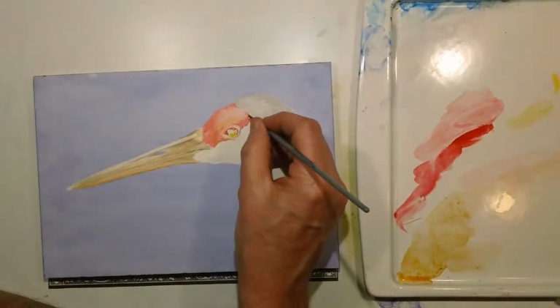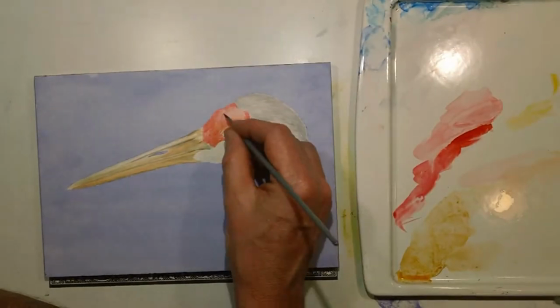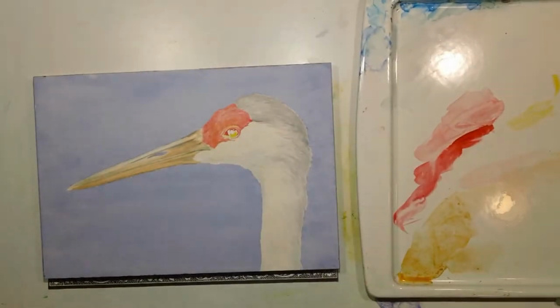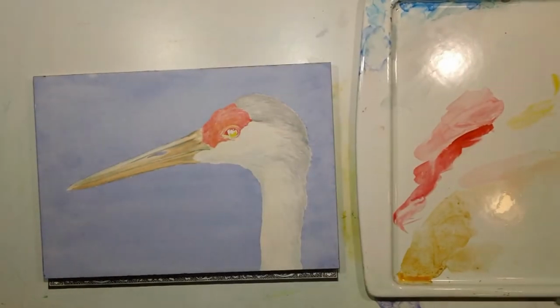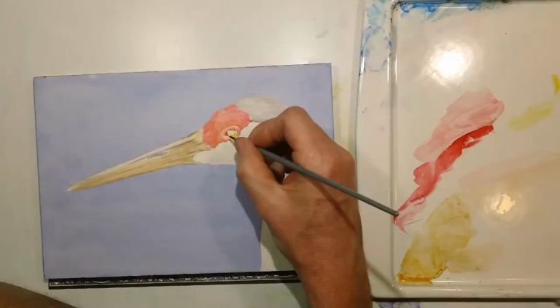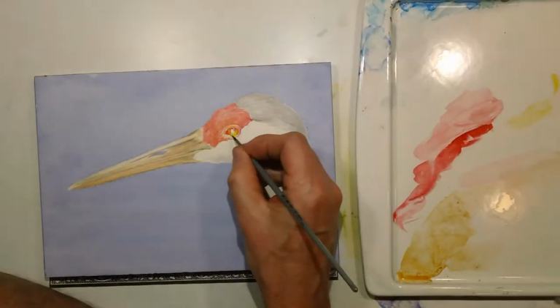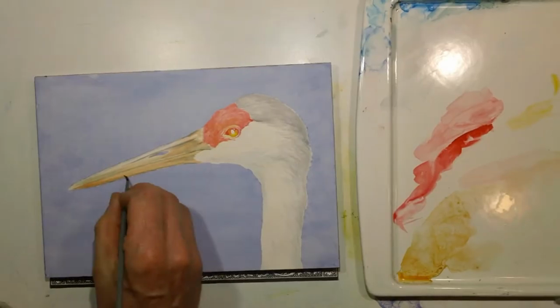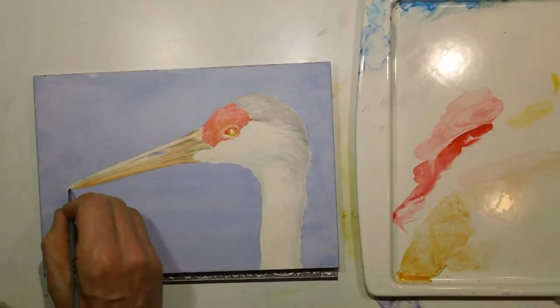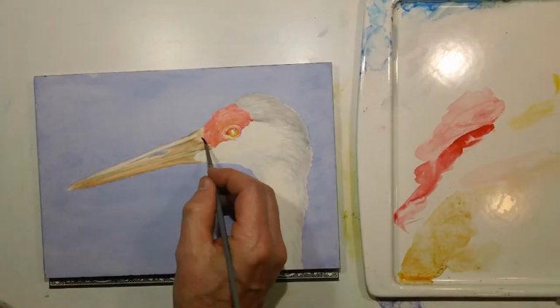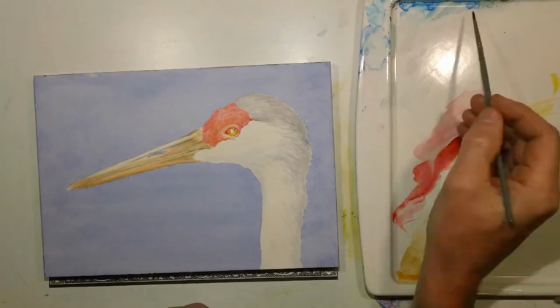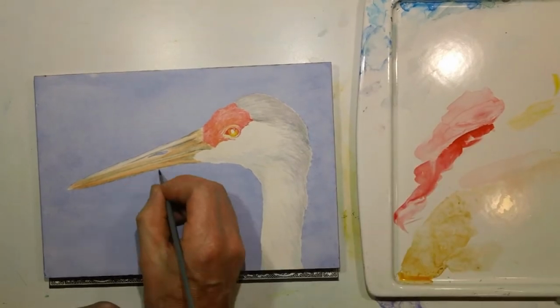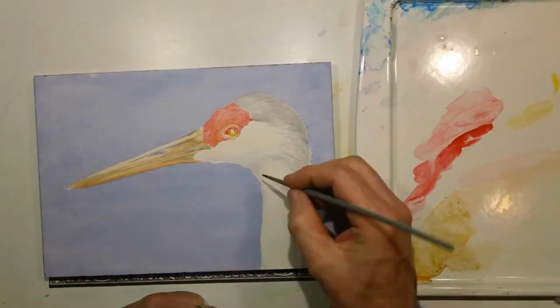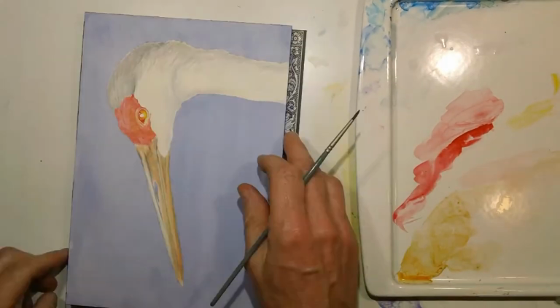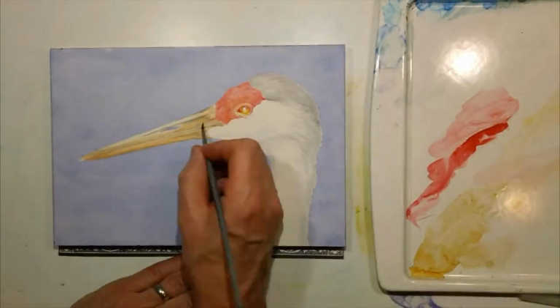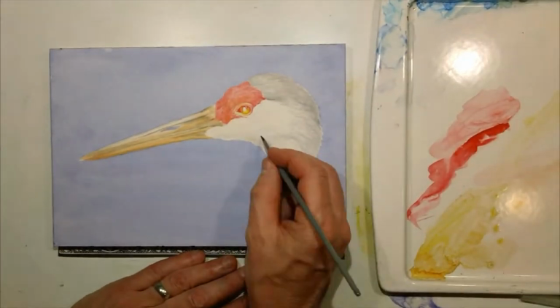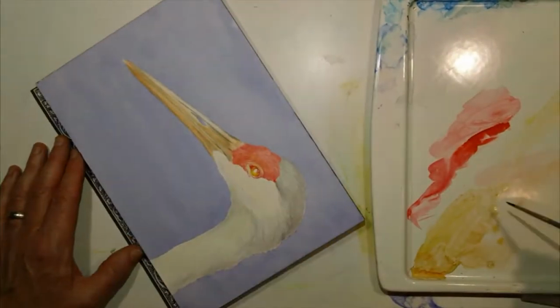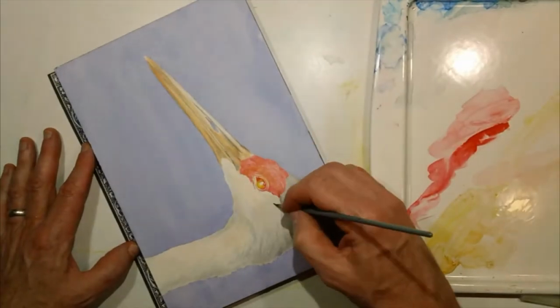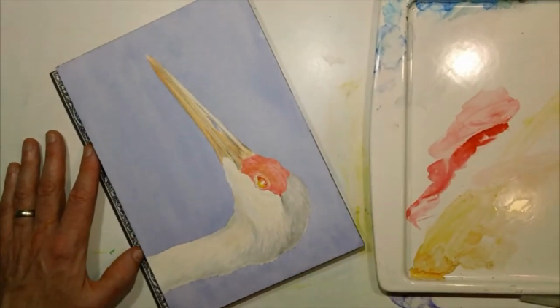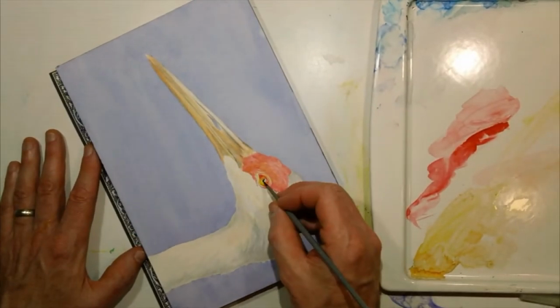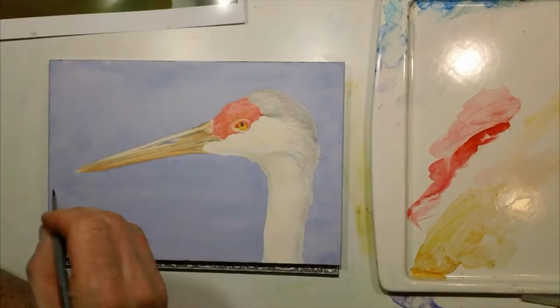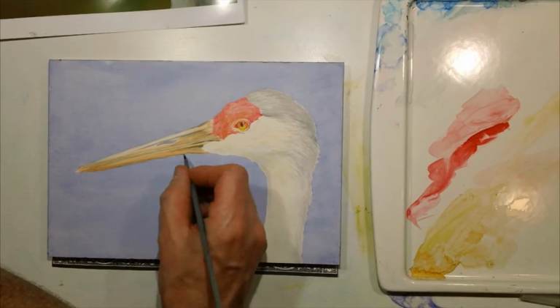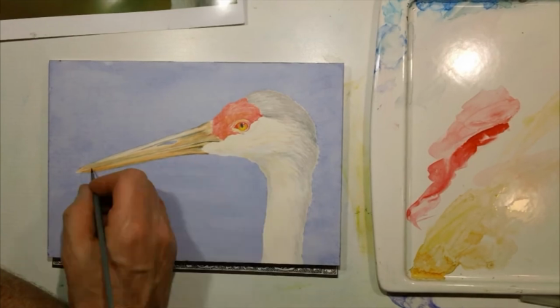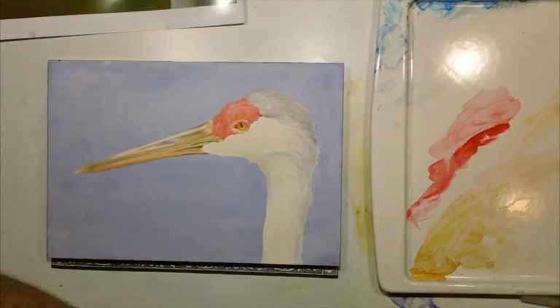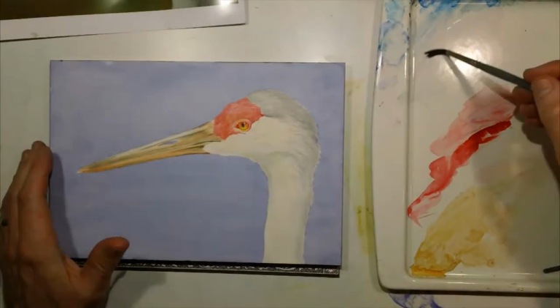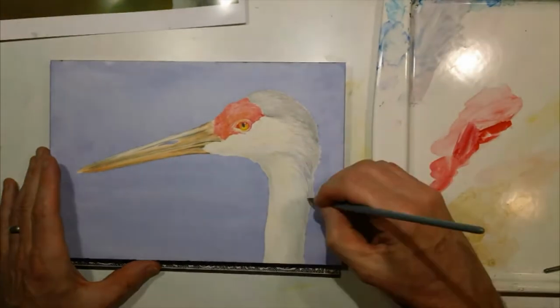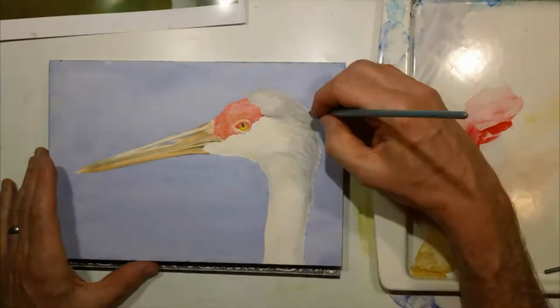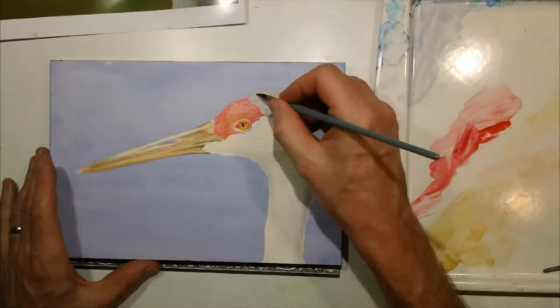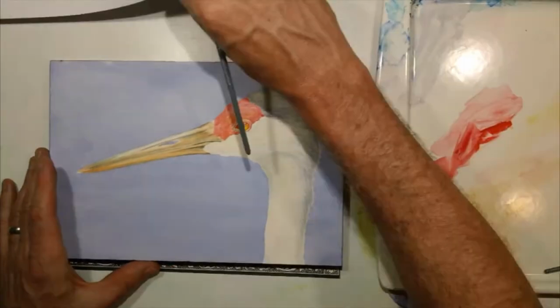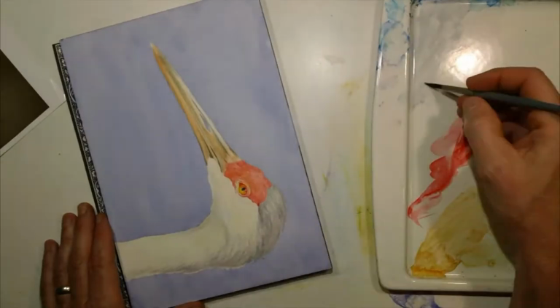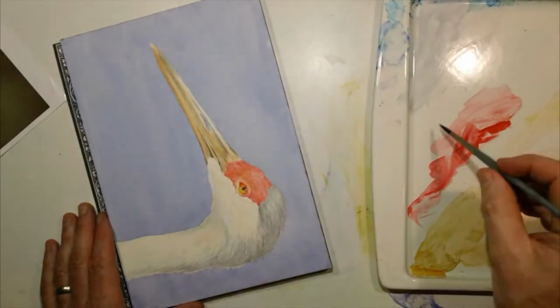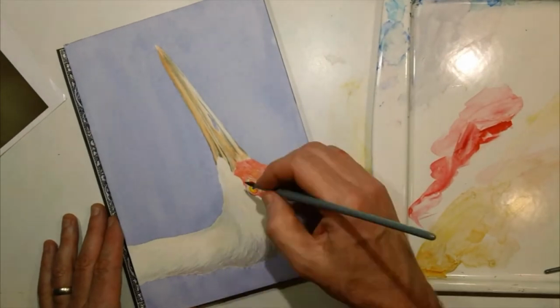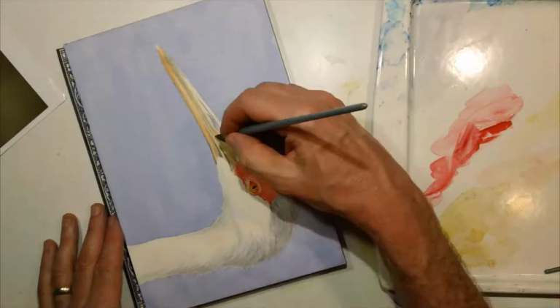Here I'm starting to glaze in the second passes of color to build up some depth. At this point I'd switched over to a number two brush to do the smaller detail feathering of the bird.